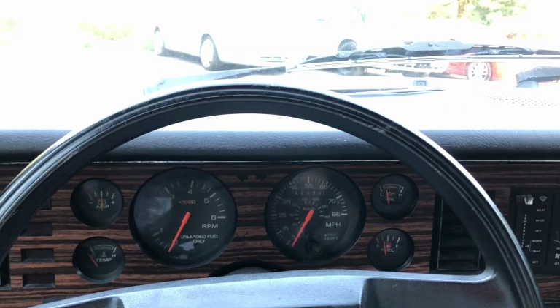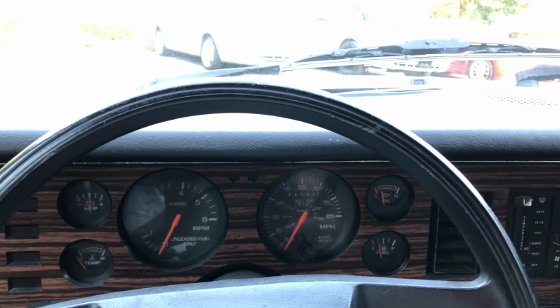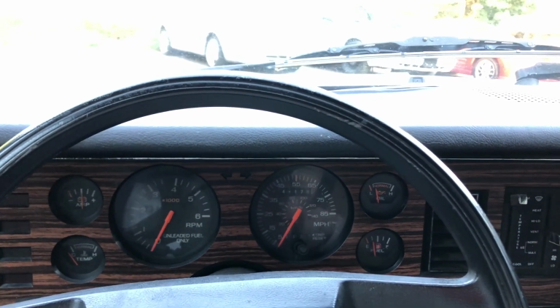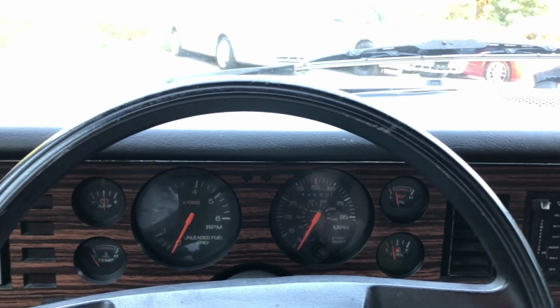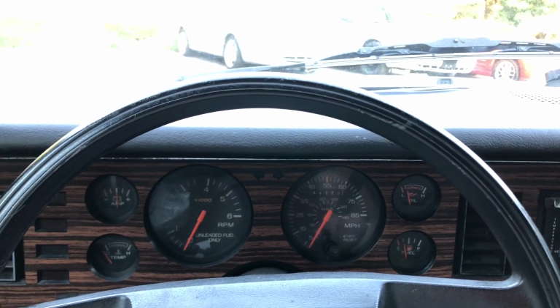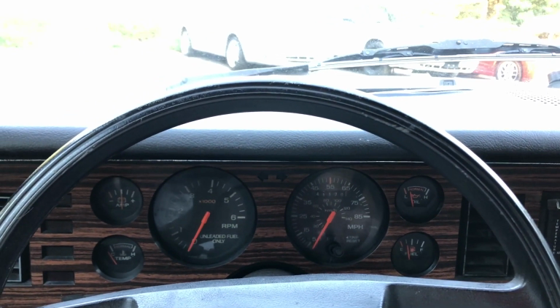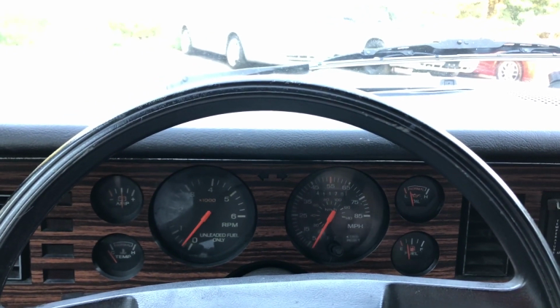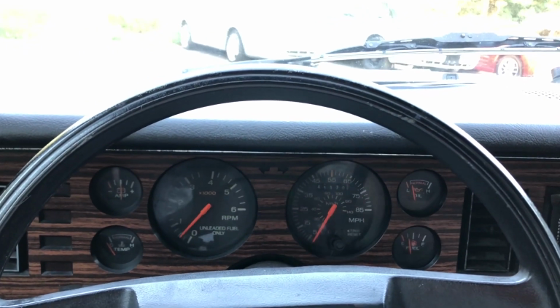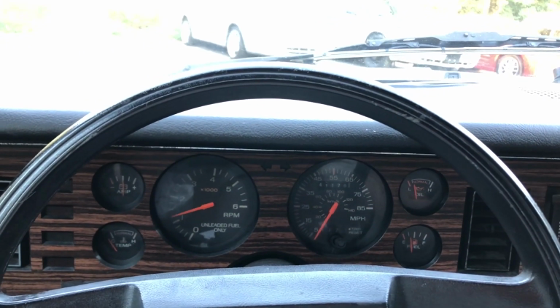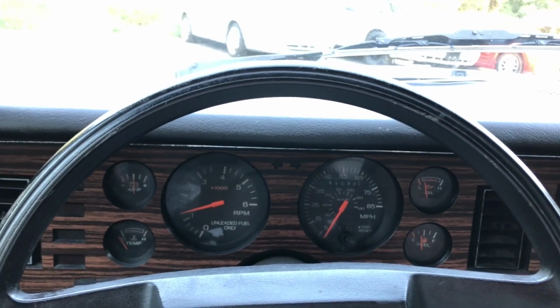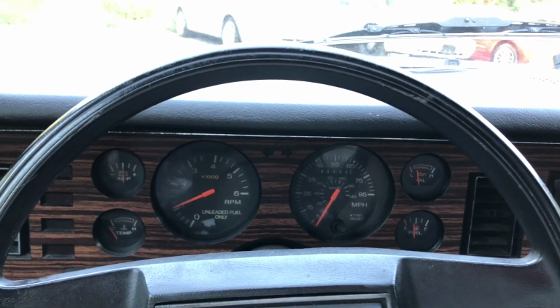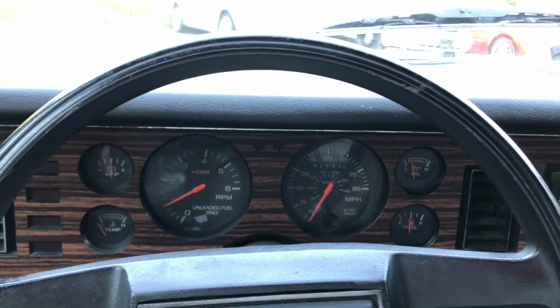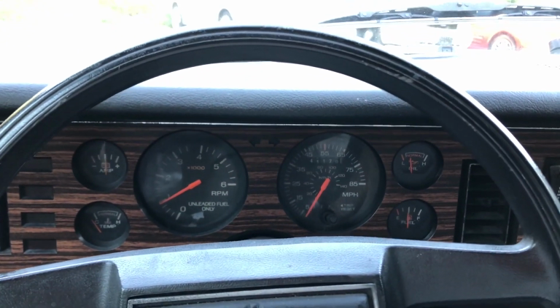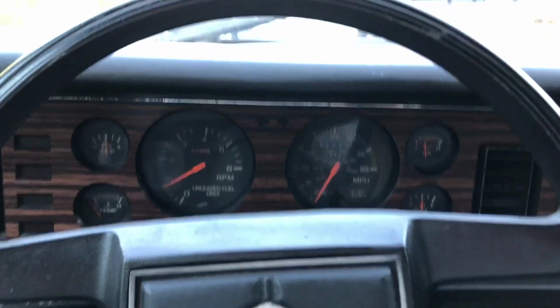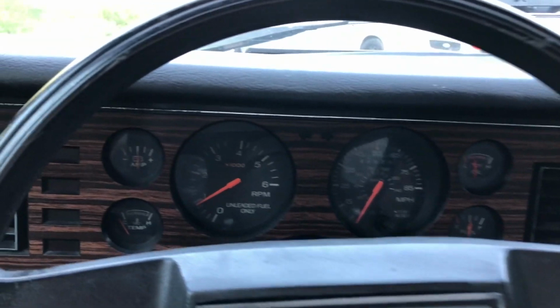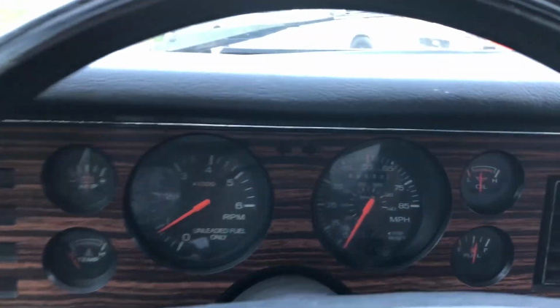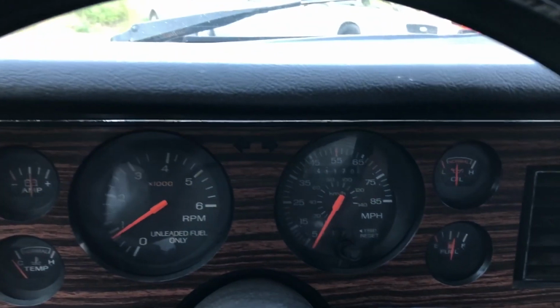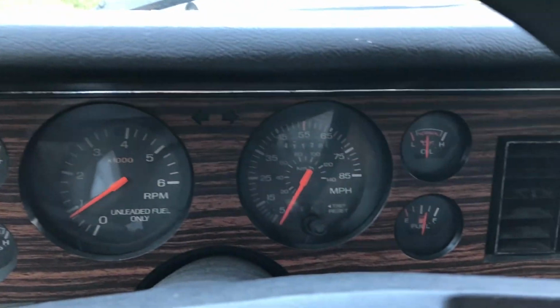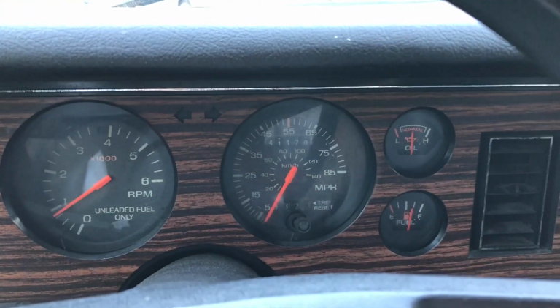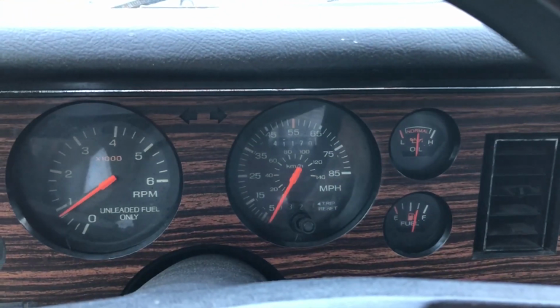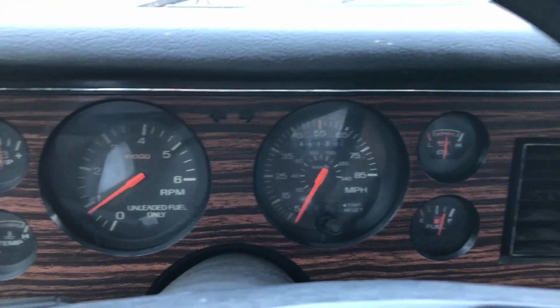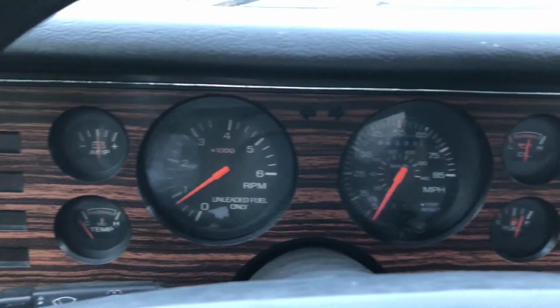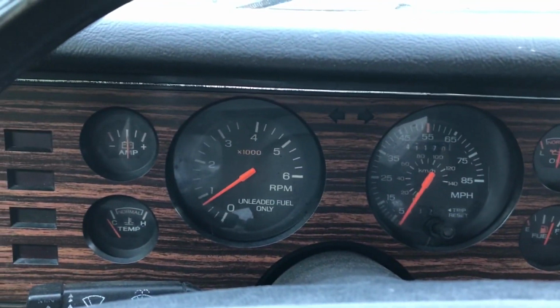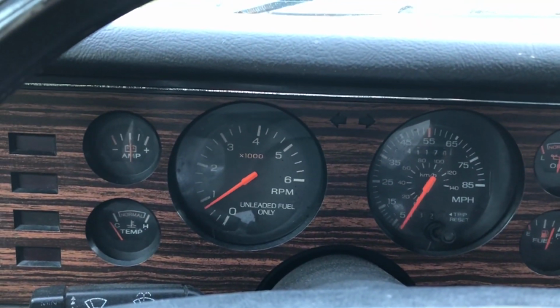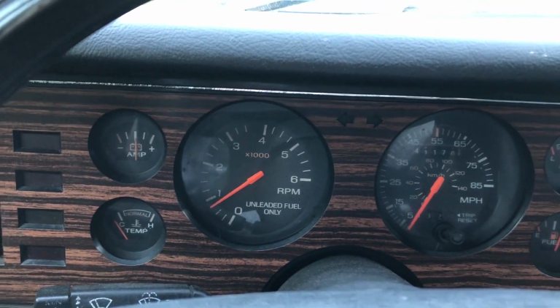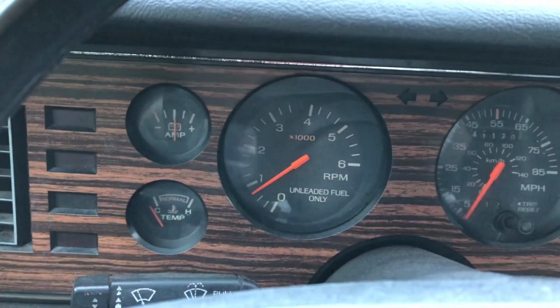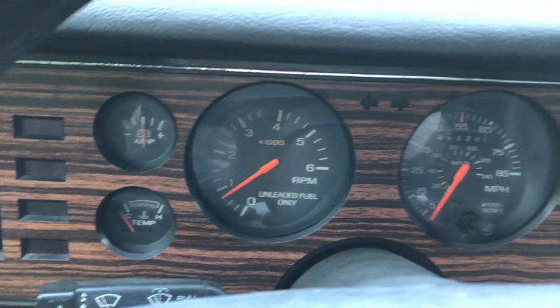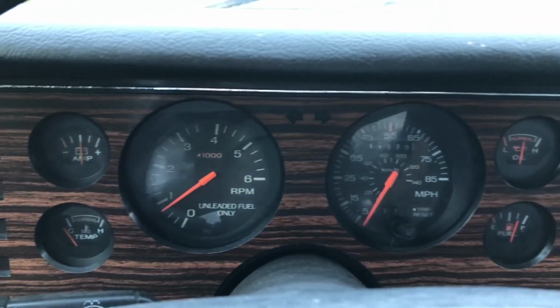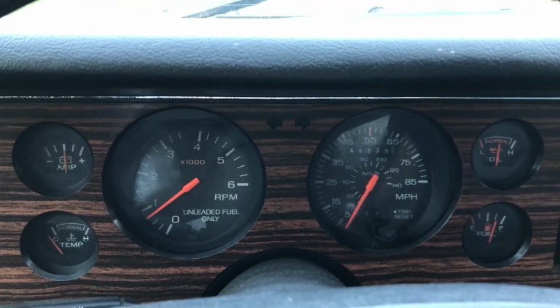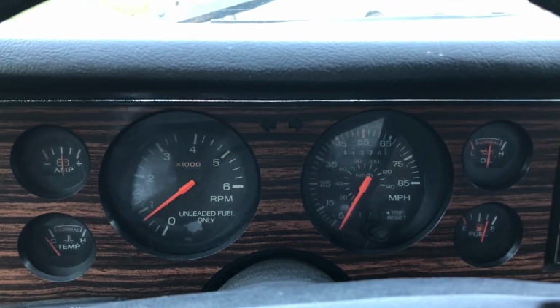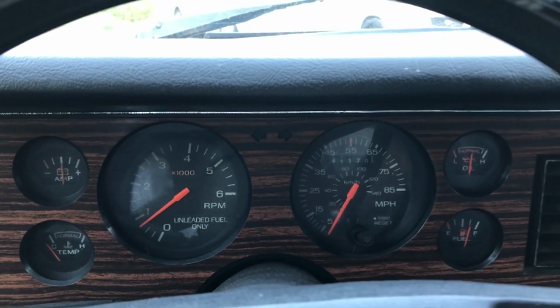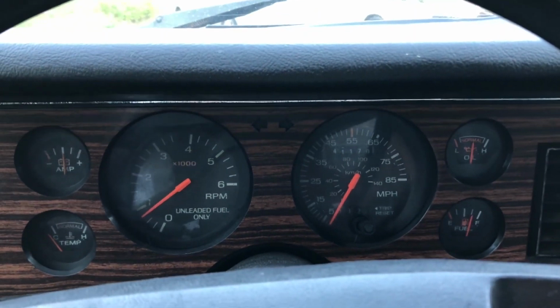I'll start it up so you guys can hear it run. See, it starts right up, it's got healthy oil pressure. The engine is still cold and it idles nice and smooth.